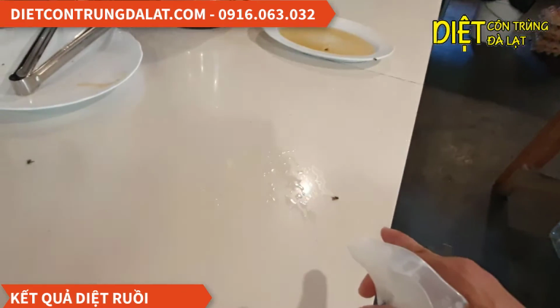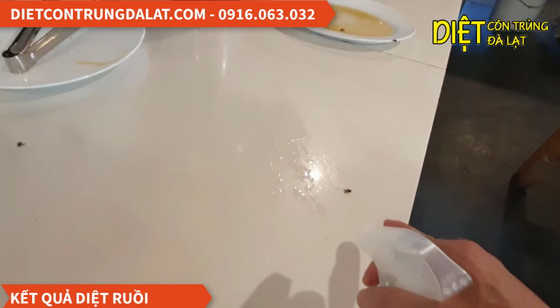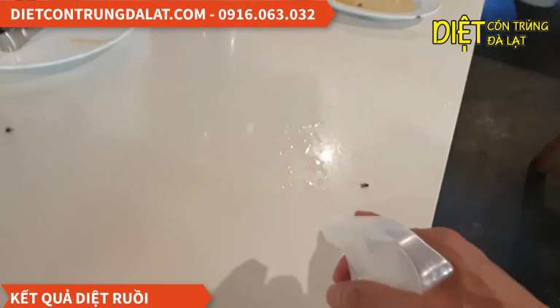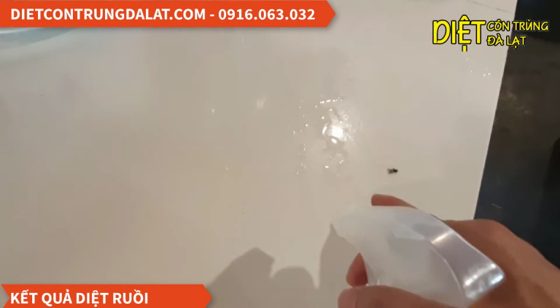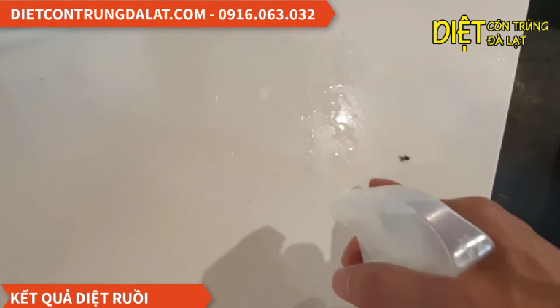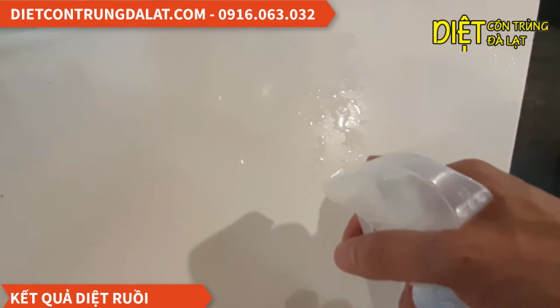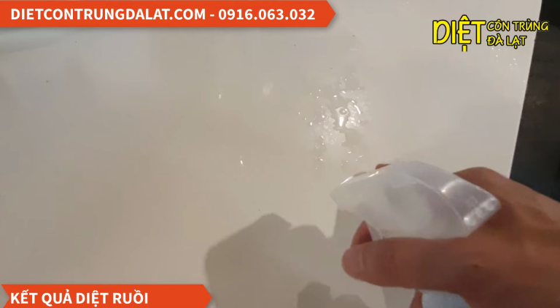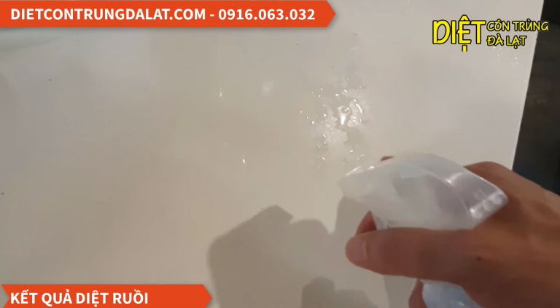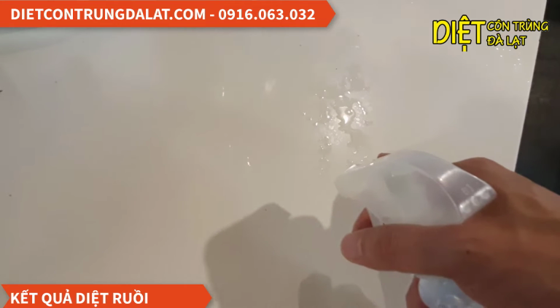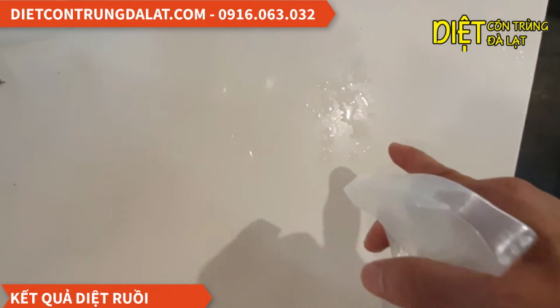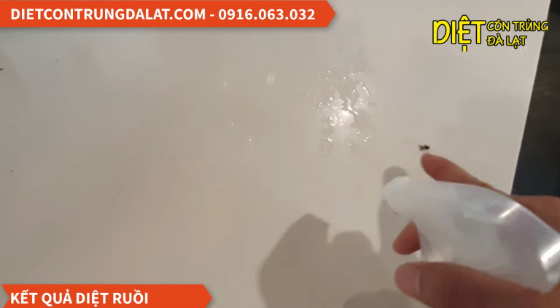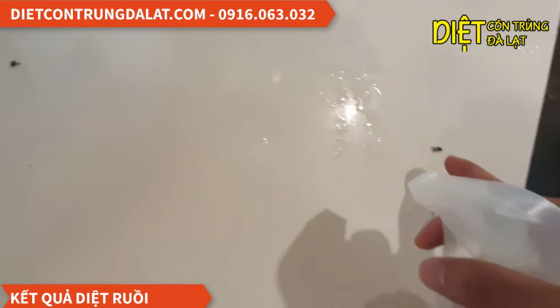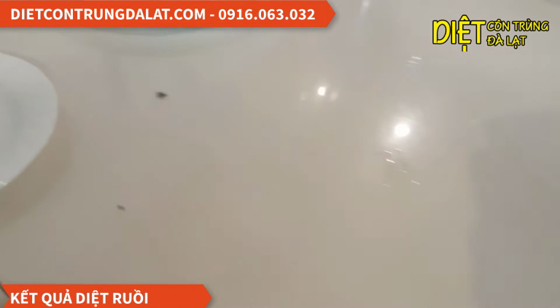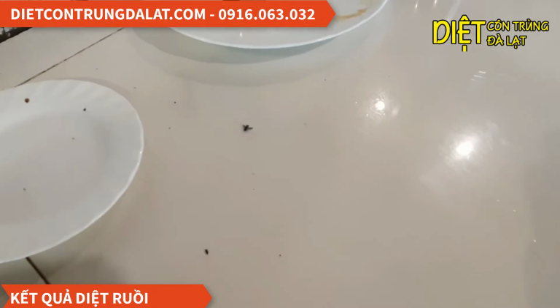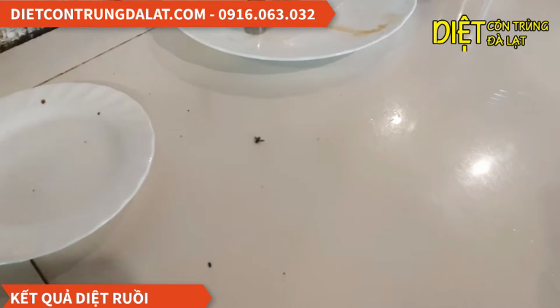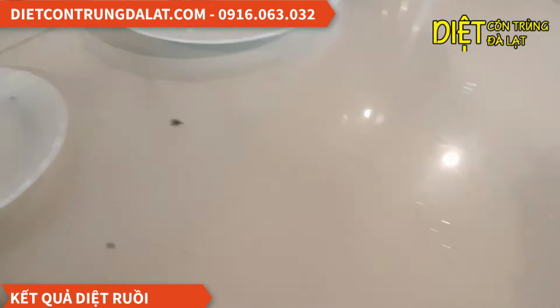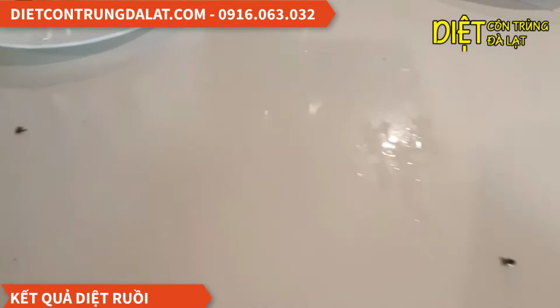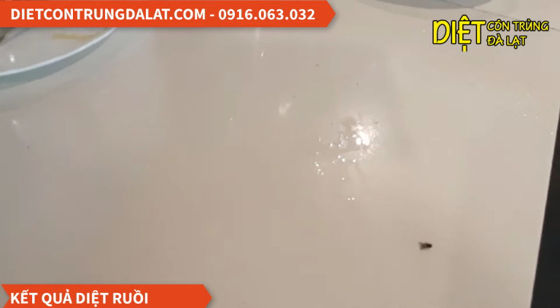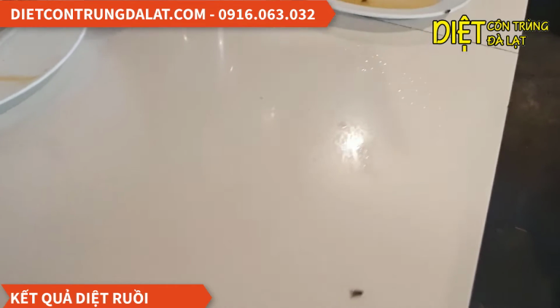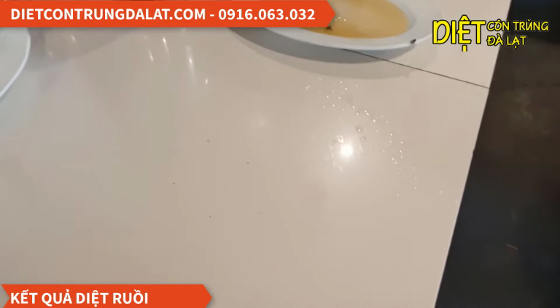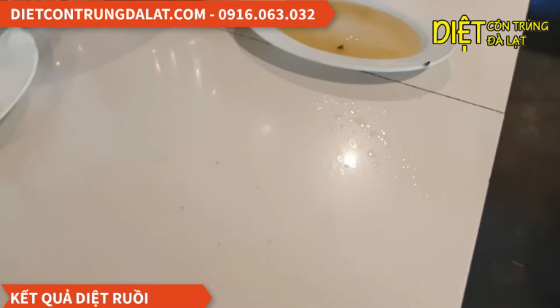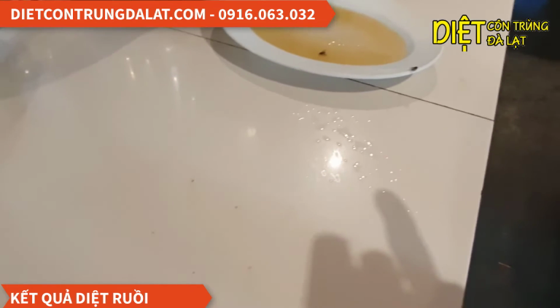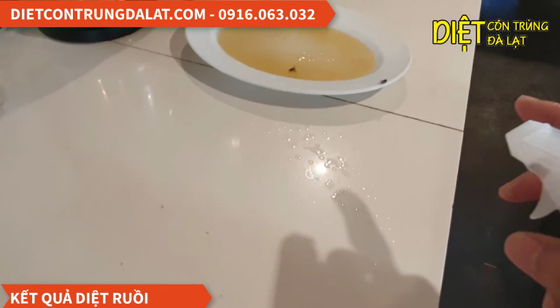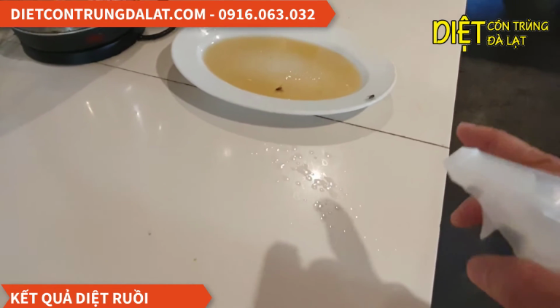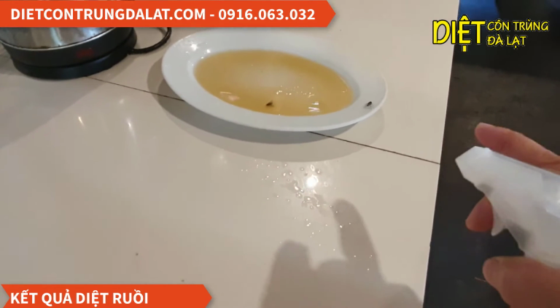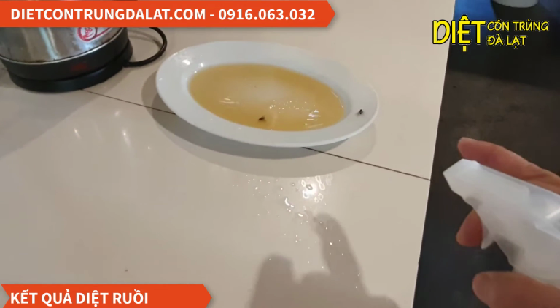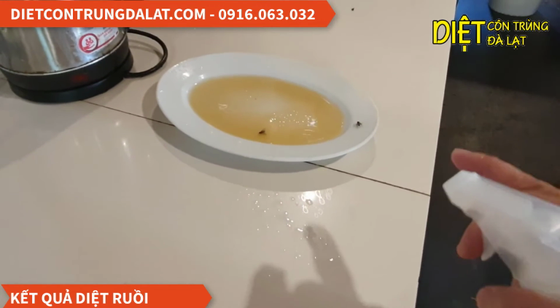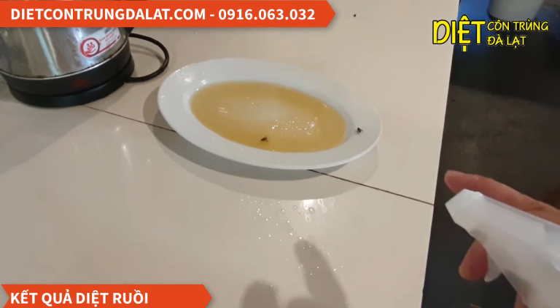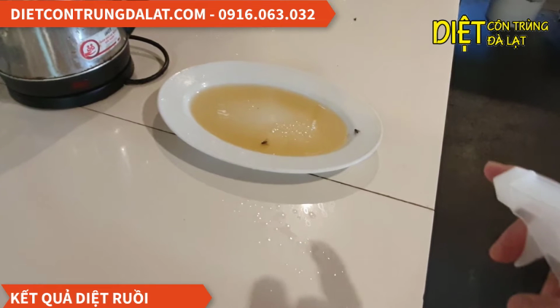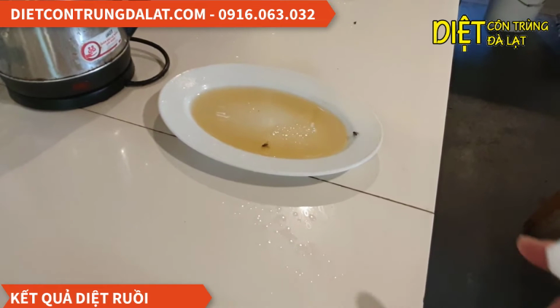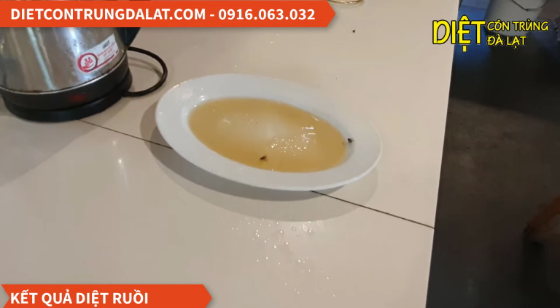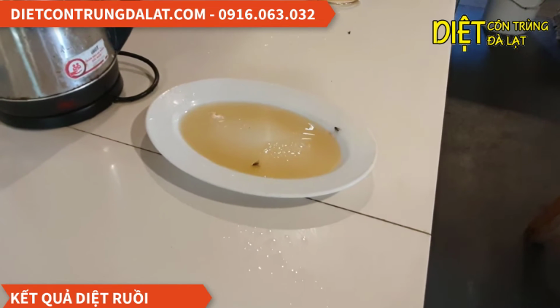Các bạn thấy sau khi phun, ruồi sẽ bu lên bề mặt này, nó sẽ ăn thuốc và nó sẽ chết nha. Đây là những con đã chết rồi nha. Thì chúng ta cứ phun lên bề mặt, những con nào nó chưa chết thì khi mà nó đi hoặc là khi nó ăn đó thì nó sẽ chết.